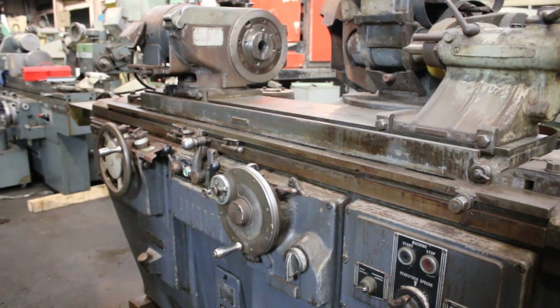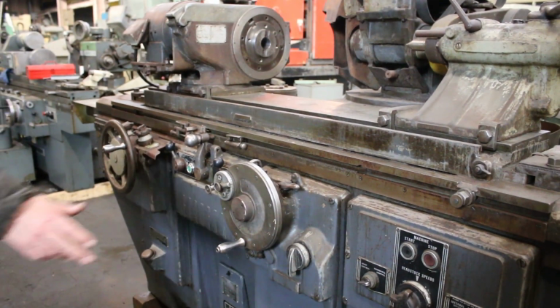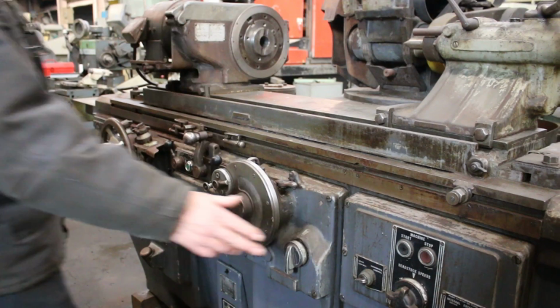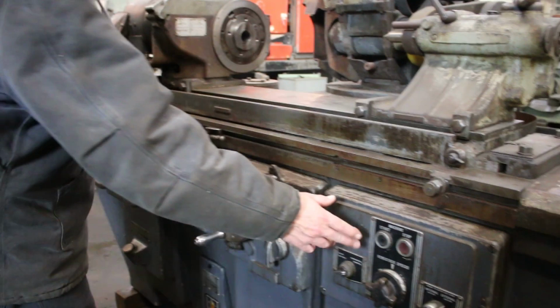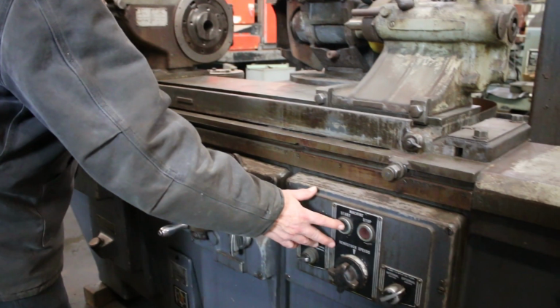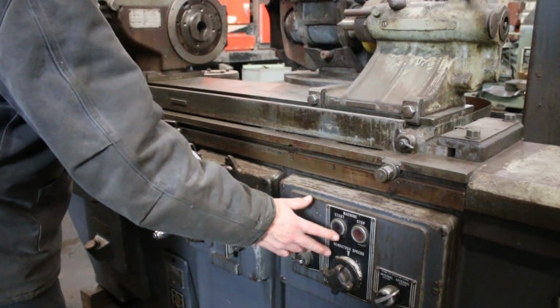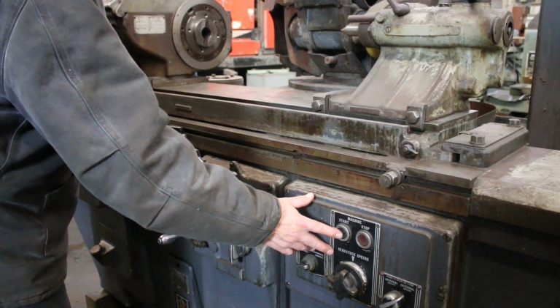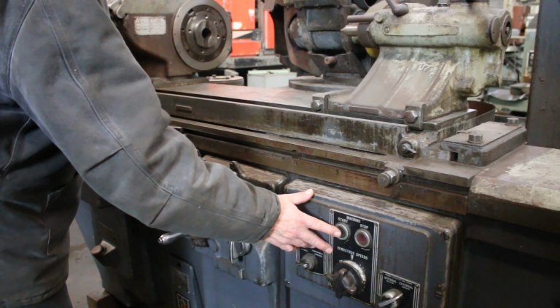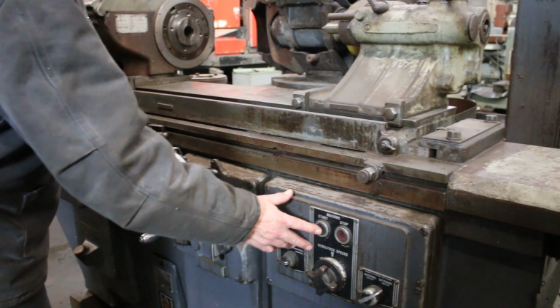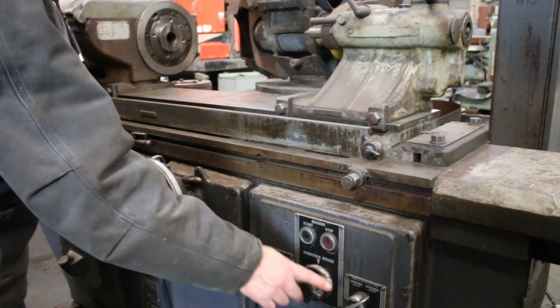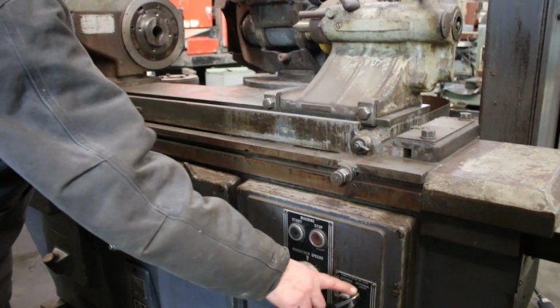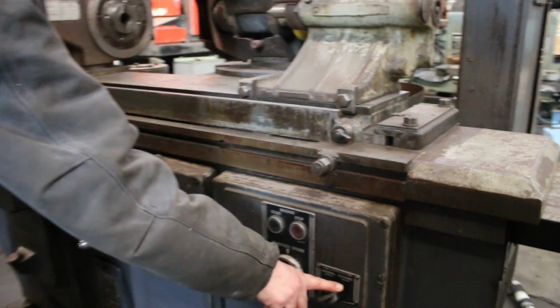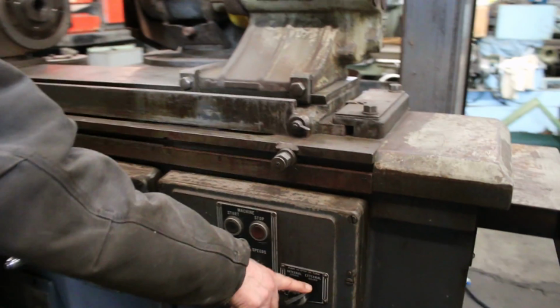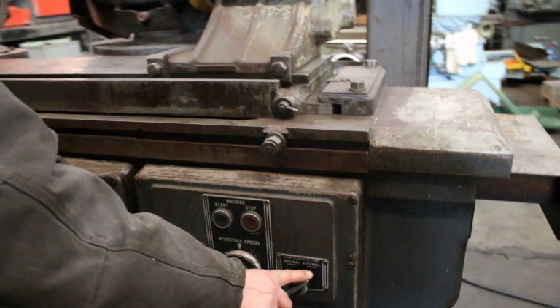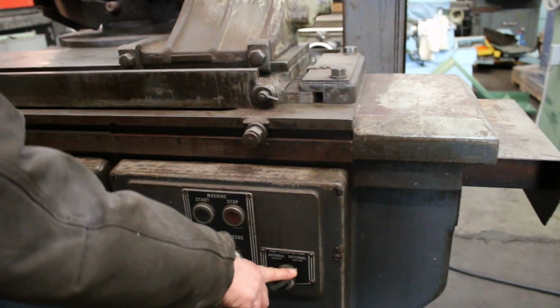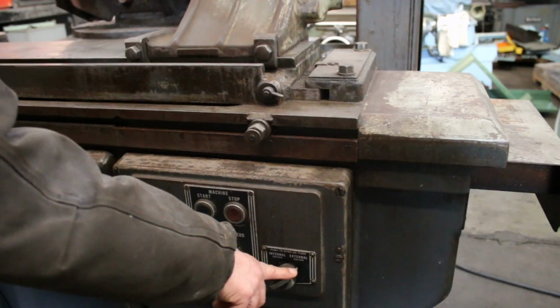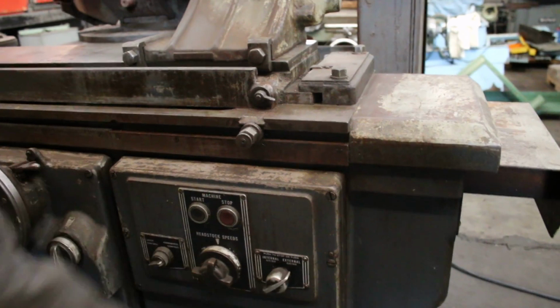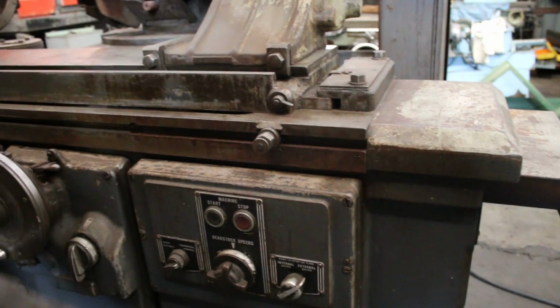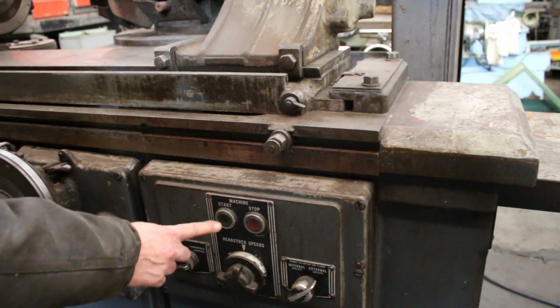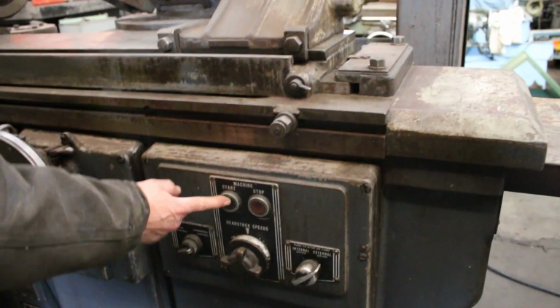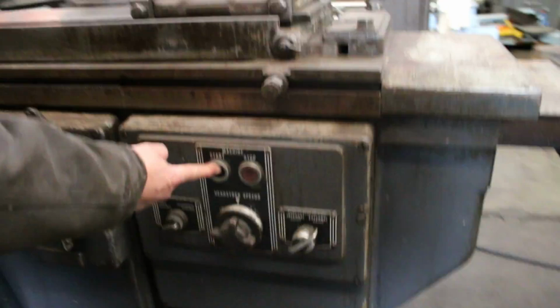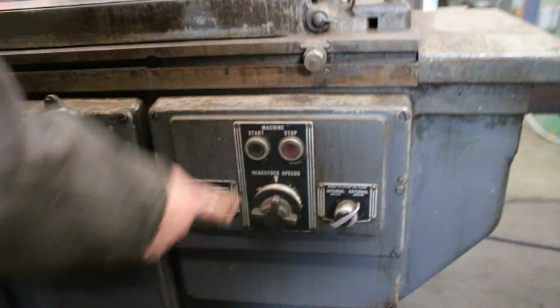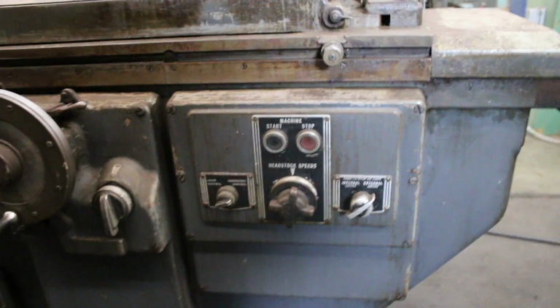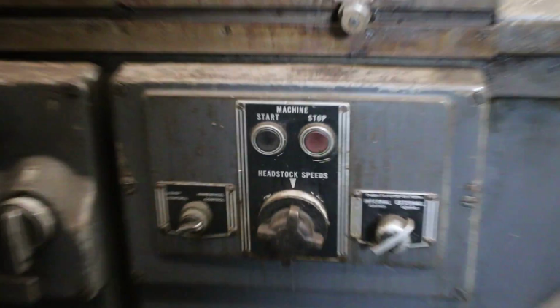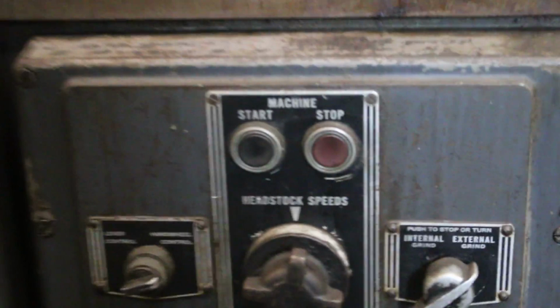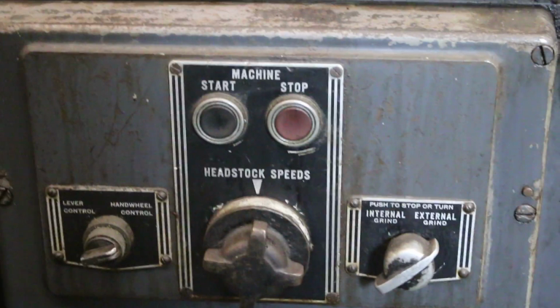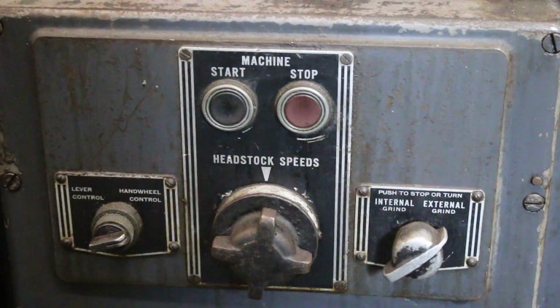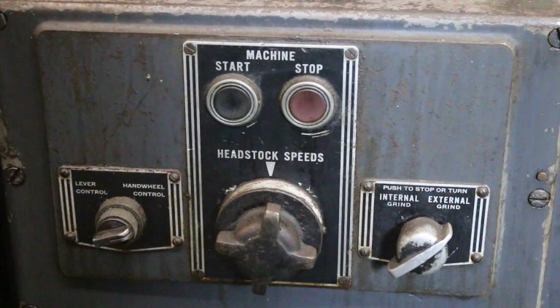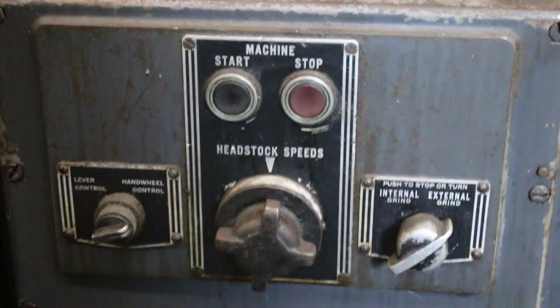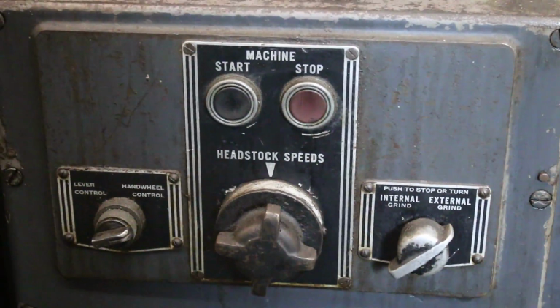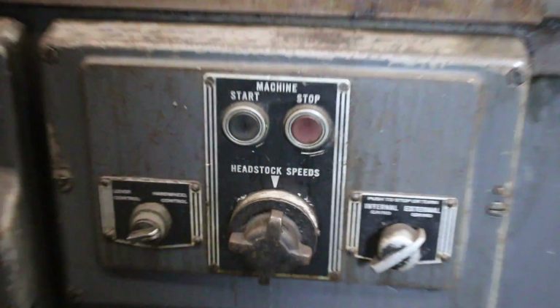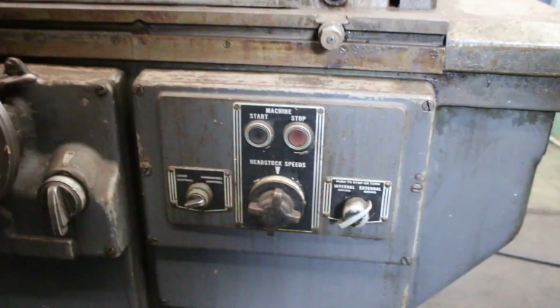We're going to go ahead now and start this. This is your start button. I'm going to use the external wheel — I want to have this switch on external. That will start the hydraulics as well as the spindle.